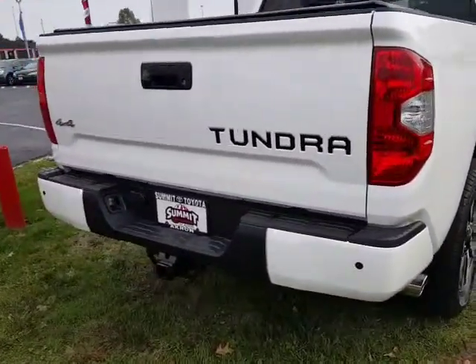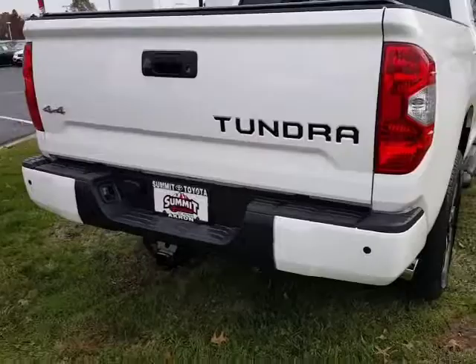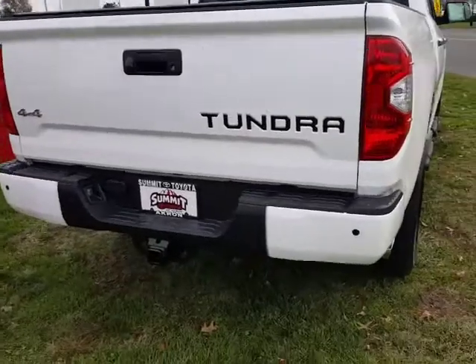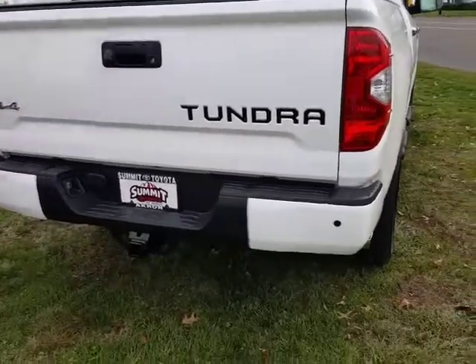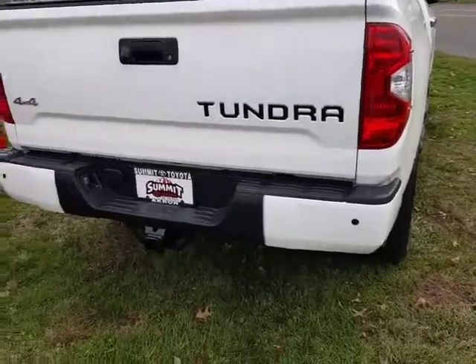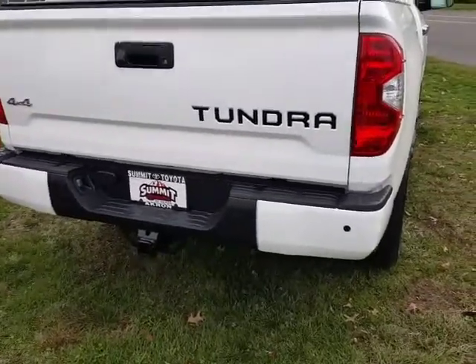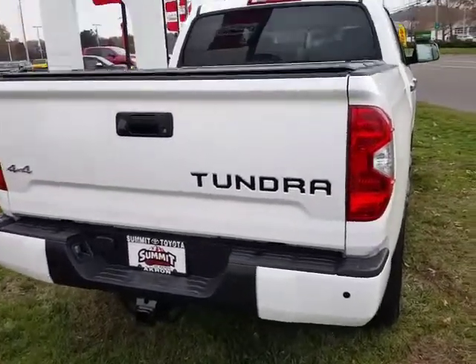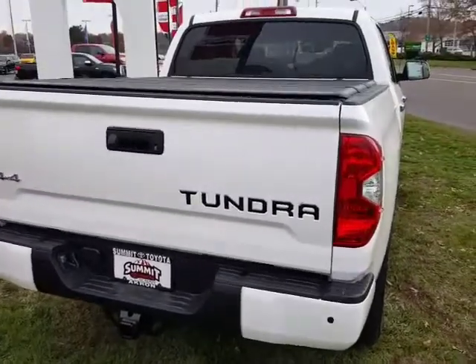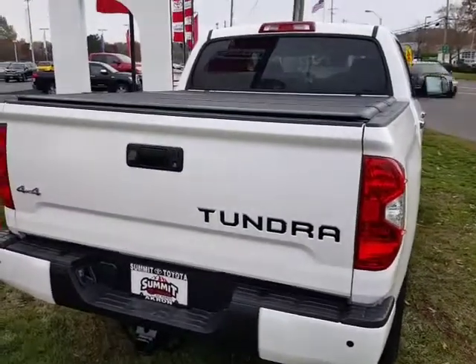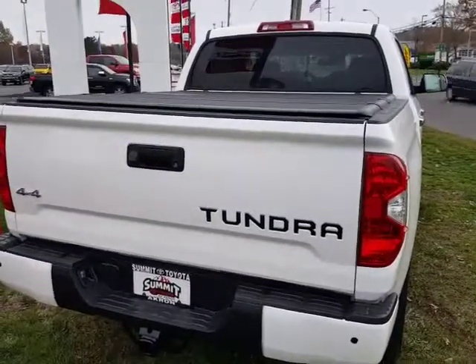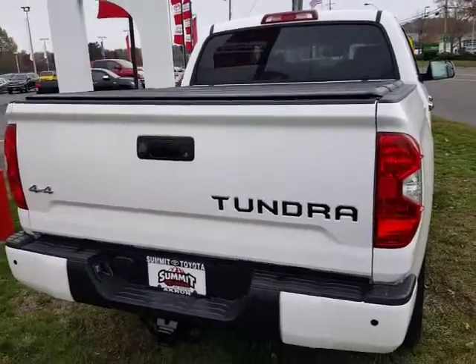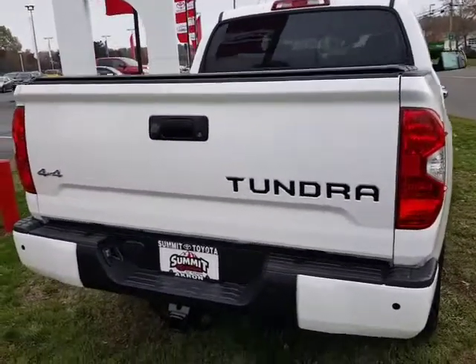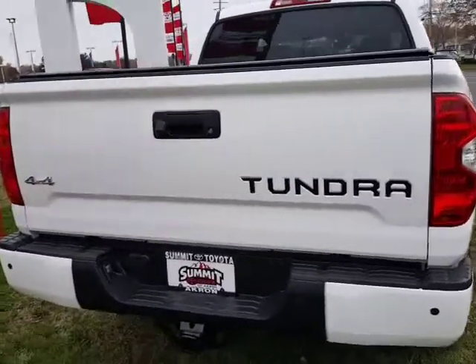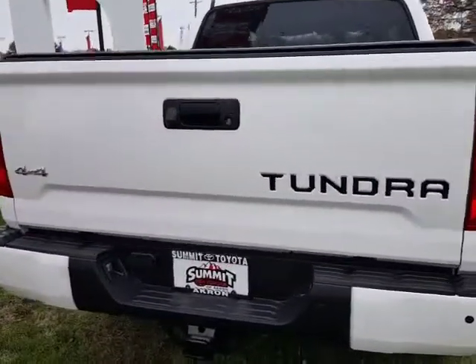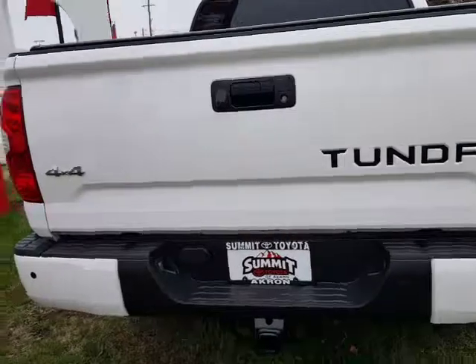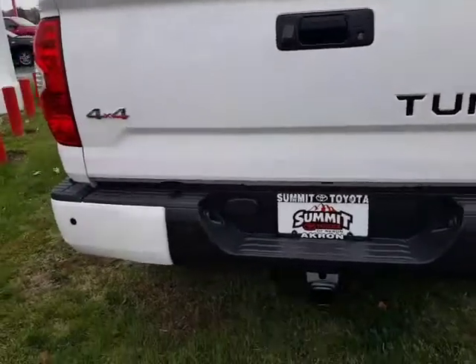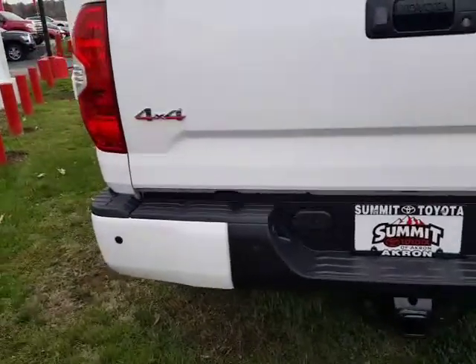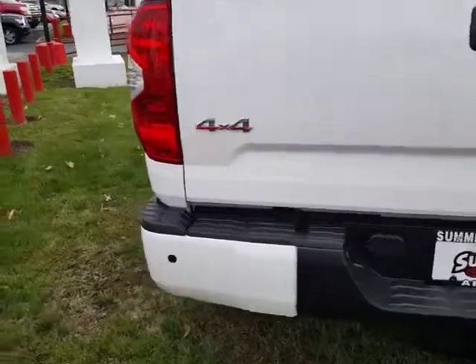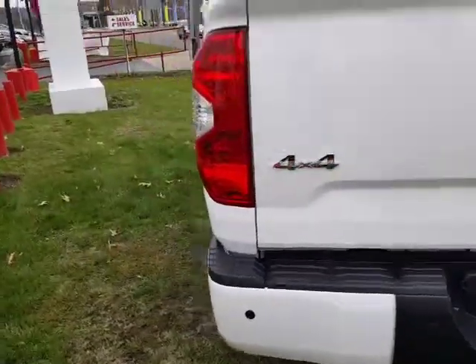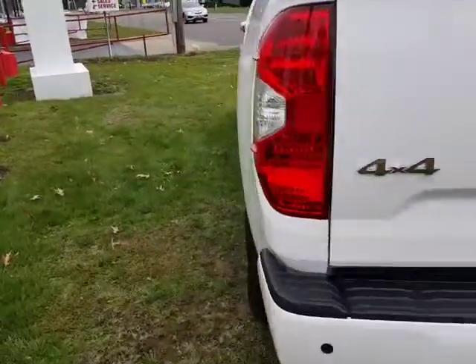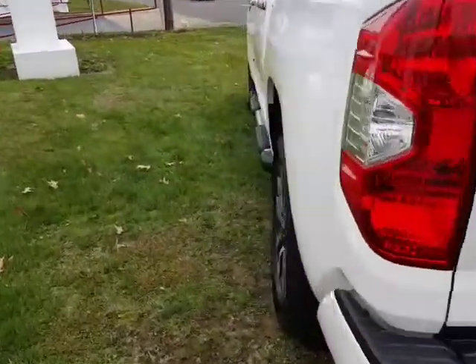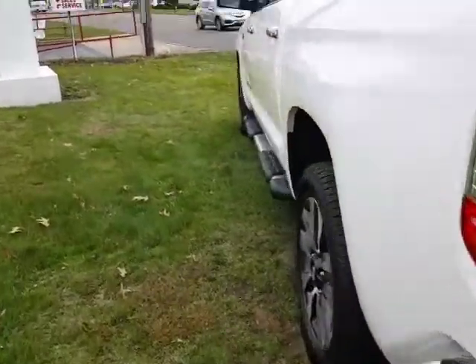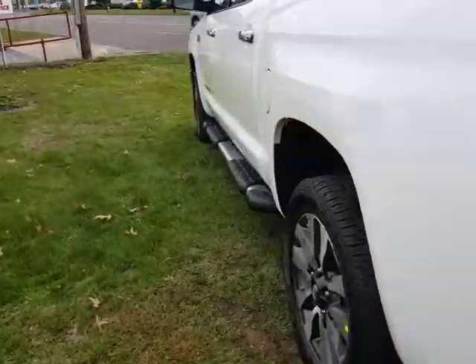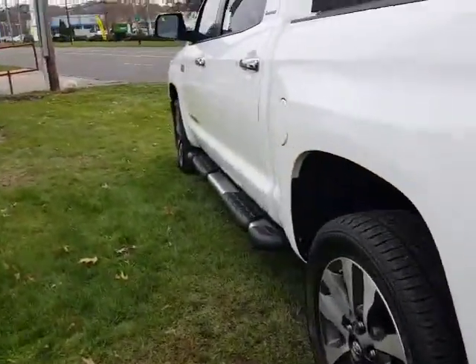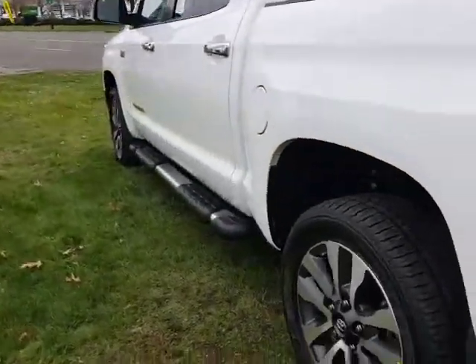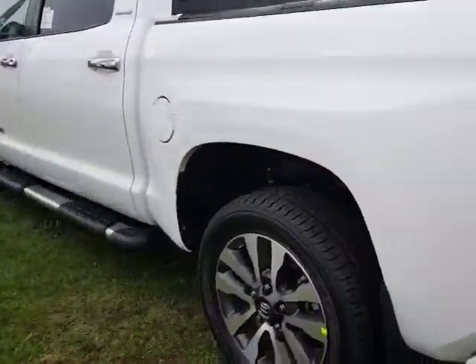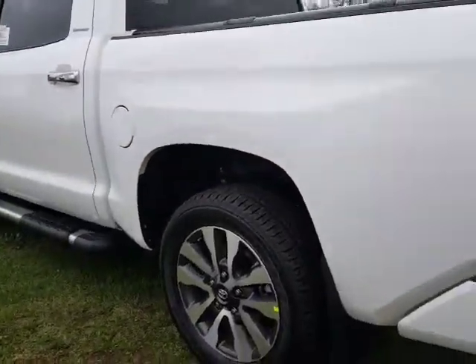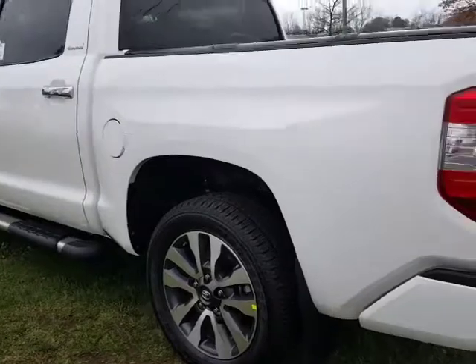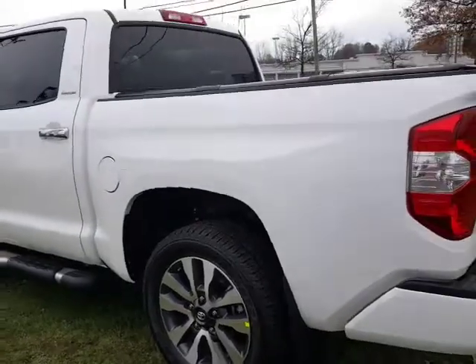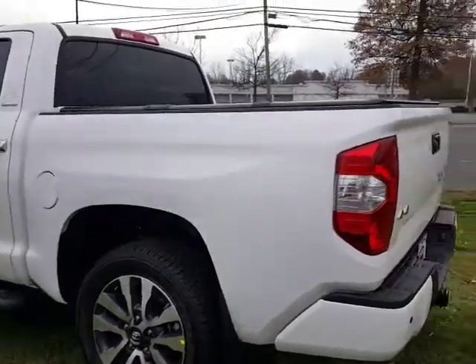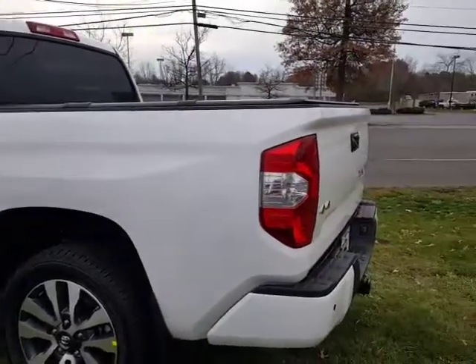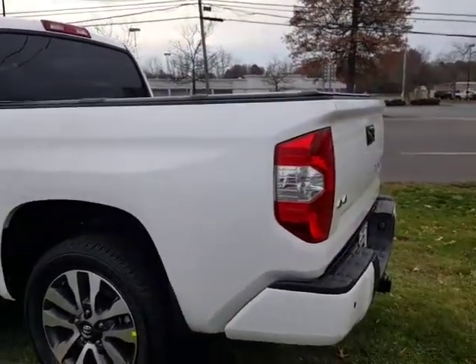This one is equipped with the rear parking sonar, hard tri-fold tonneau cover, and standard backup camera. The tow package is nice because it has a cooler for your engine, oil, and transmission fluid.